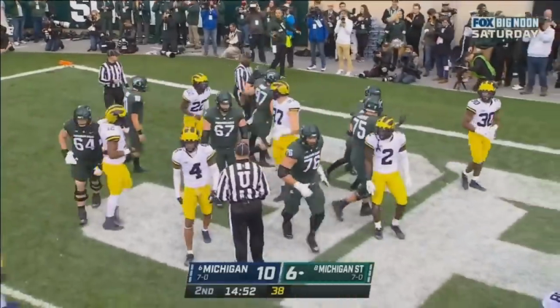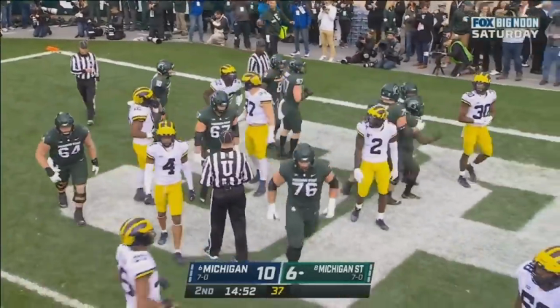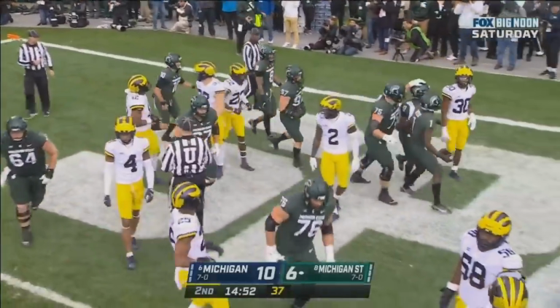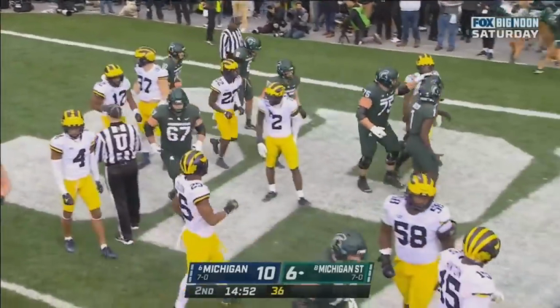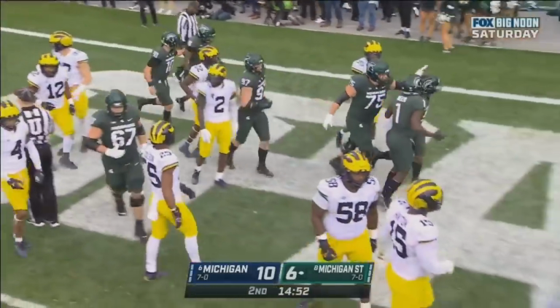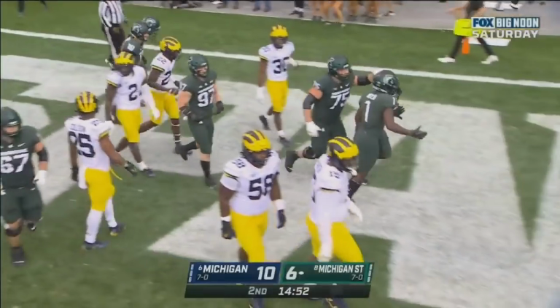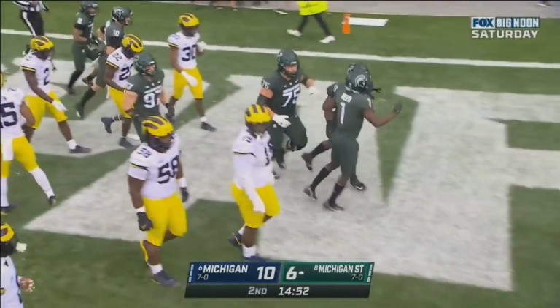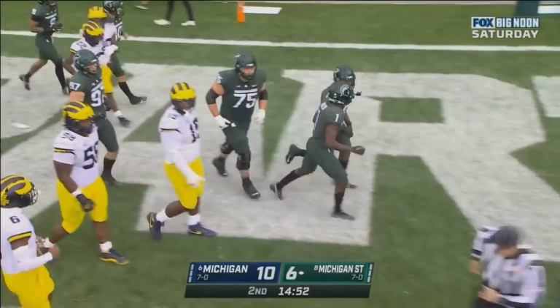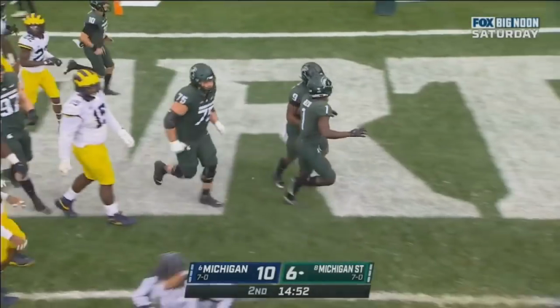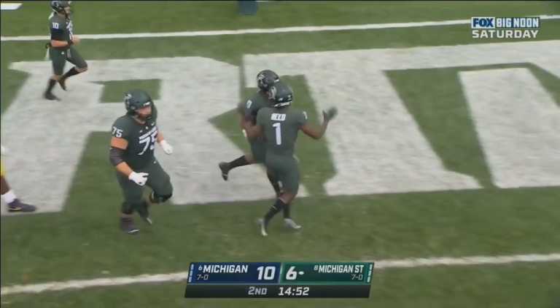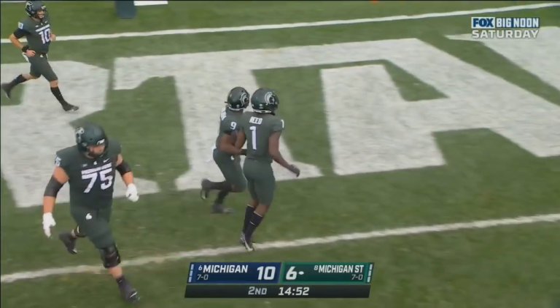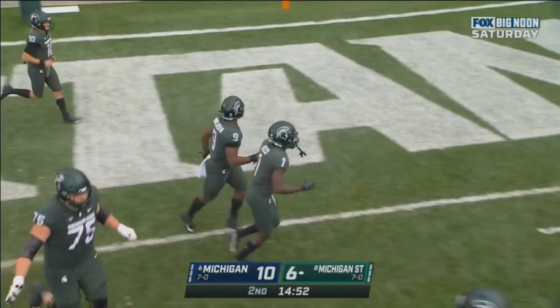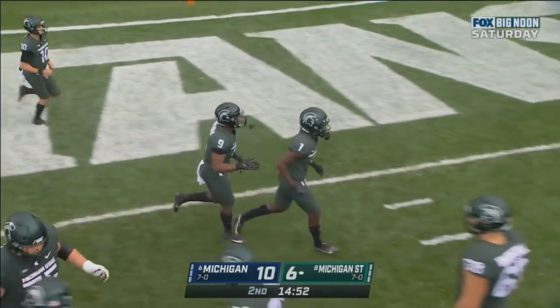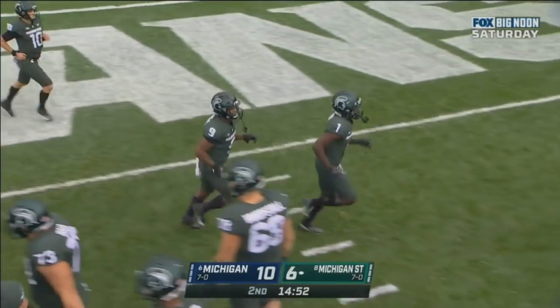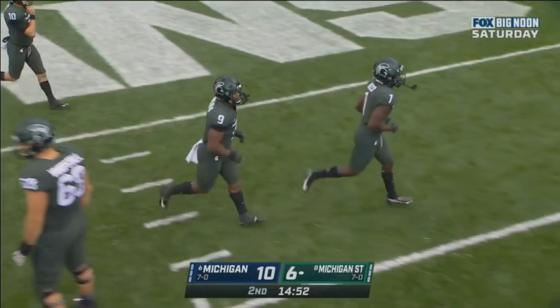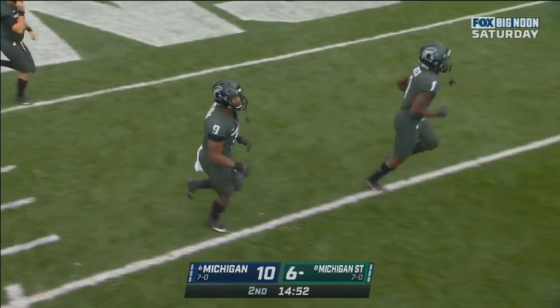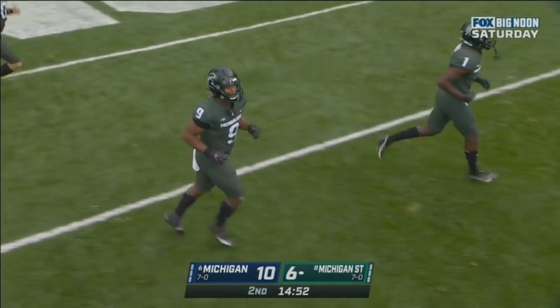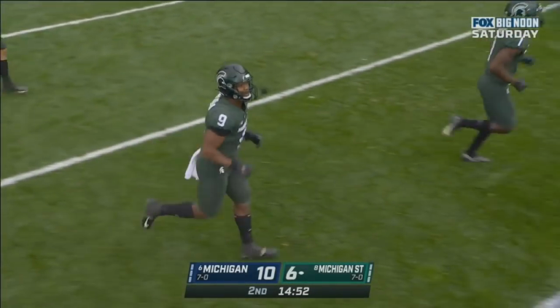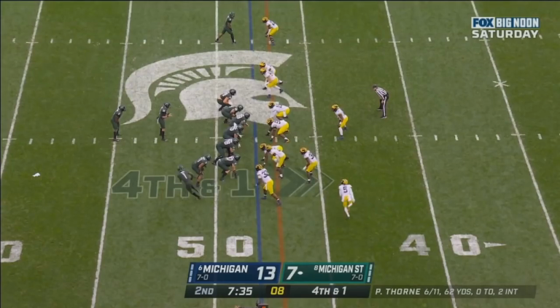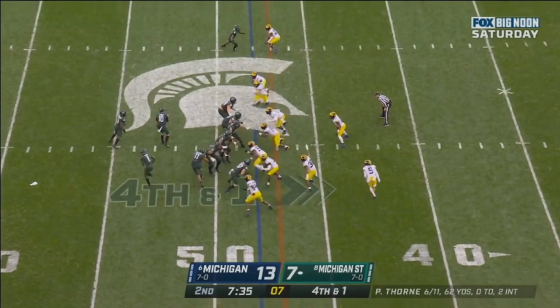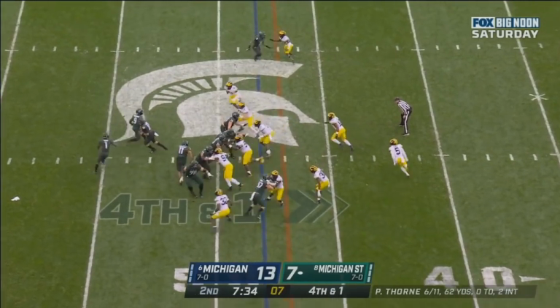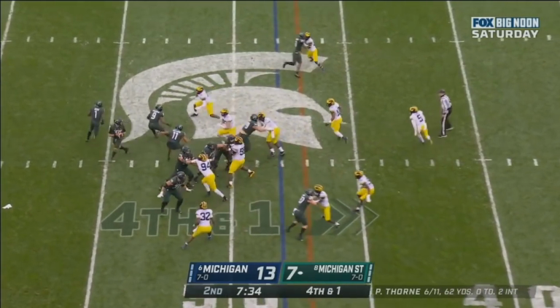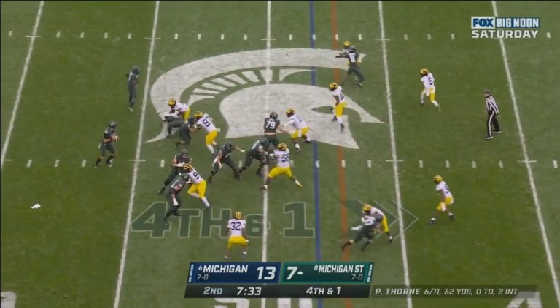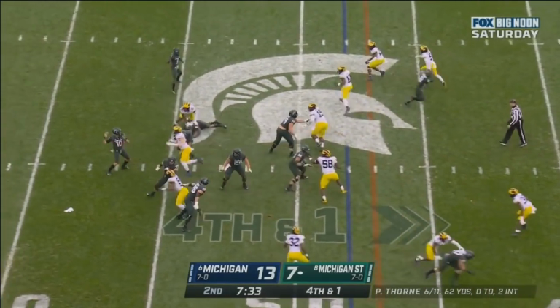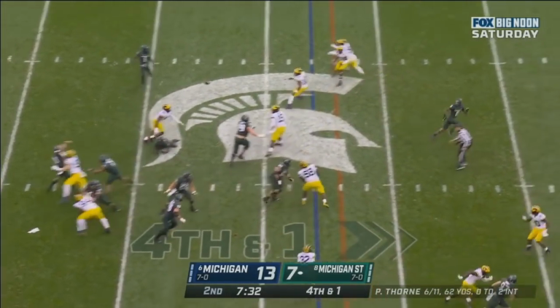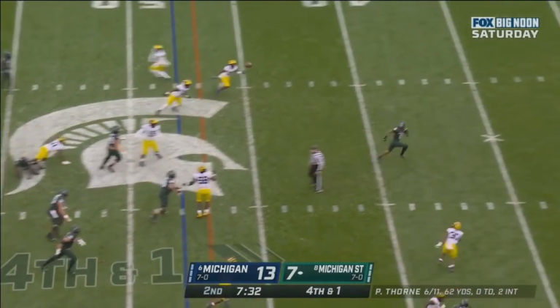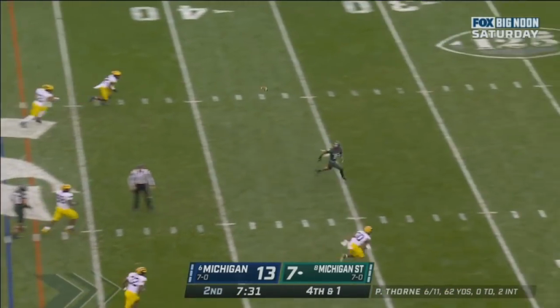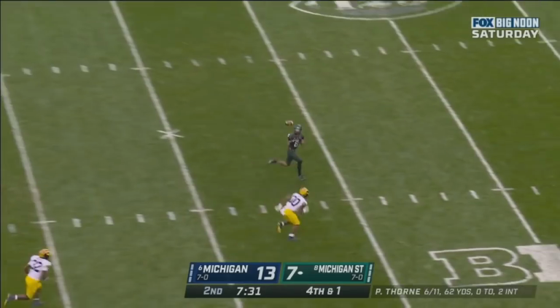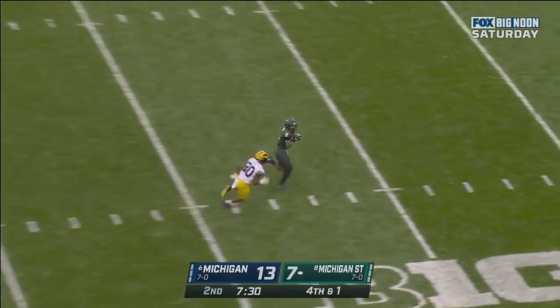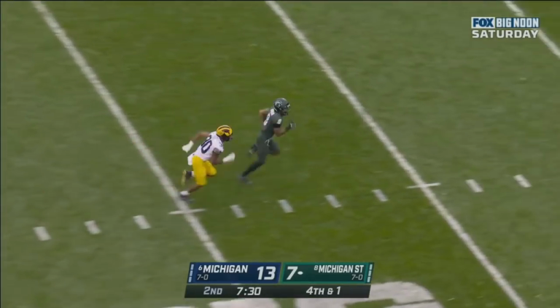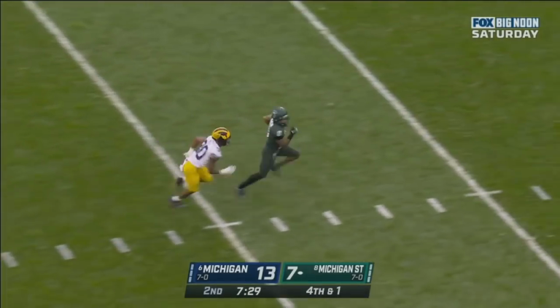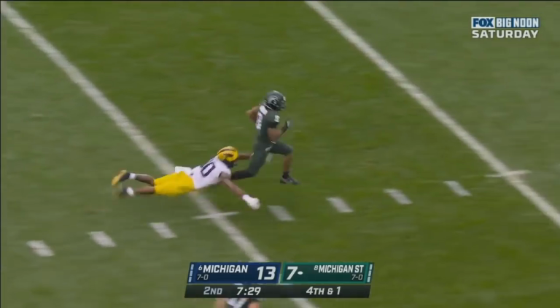10-6, Michigan. Here's a fake. They look to throw. They throw over the middle. There's a wide open receiver. This is going to be a touchdown.